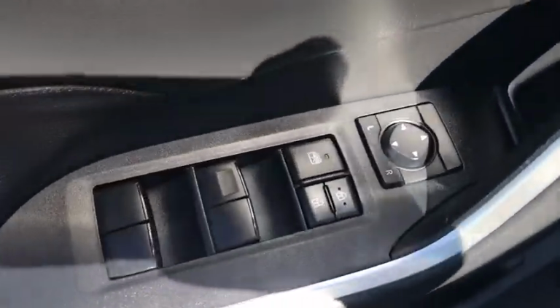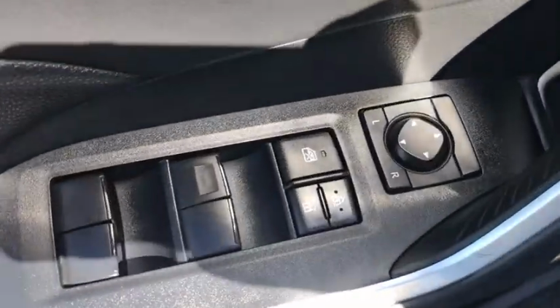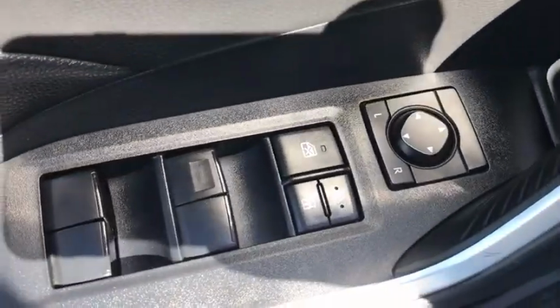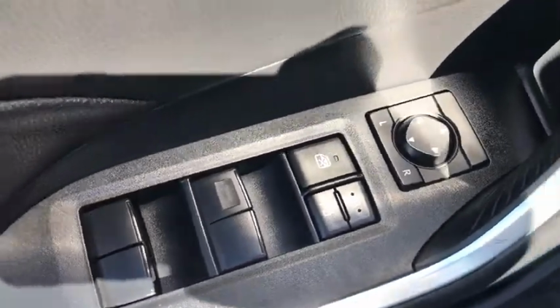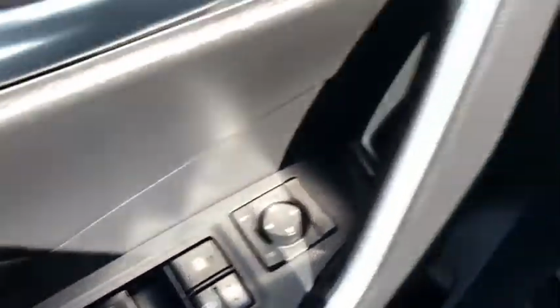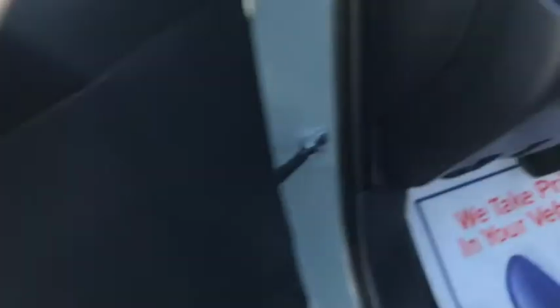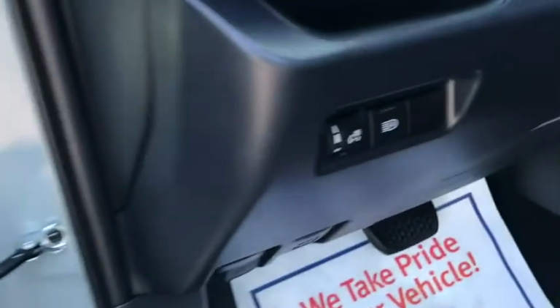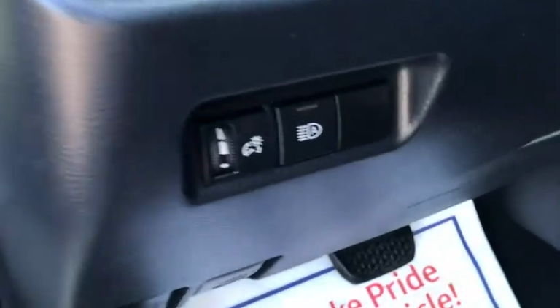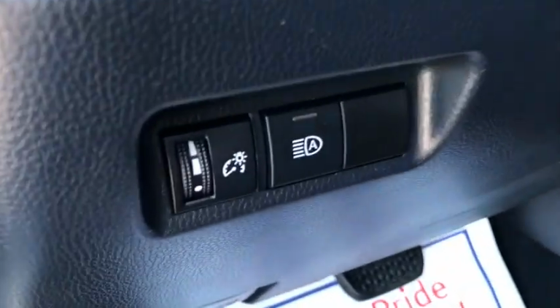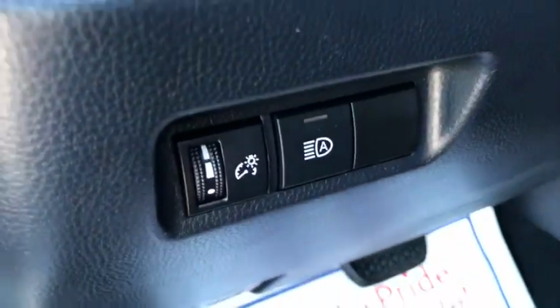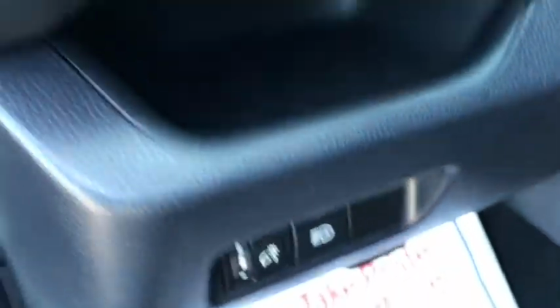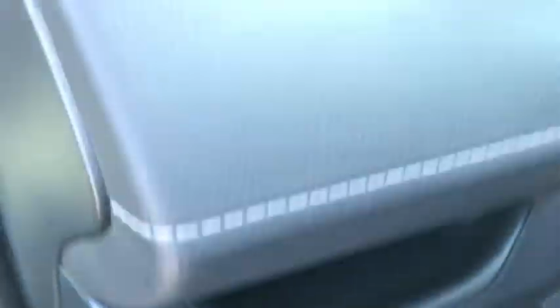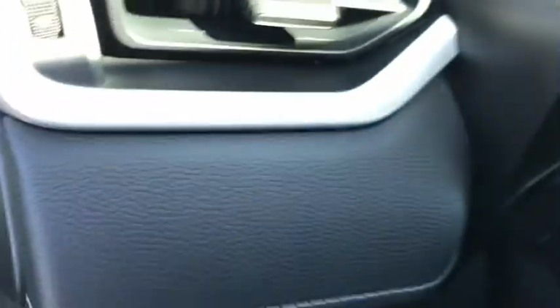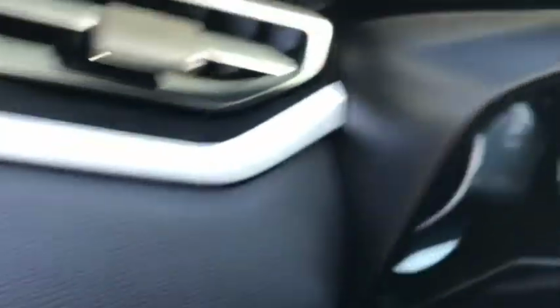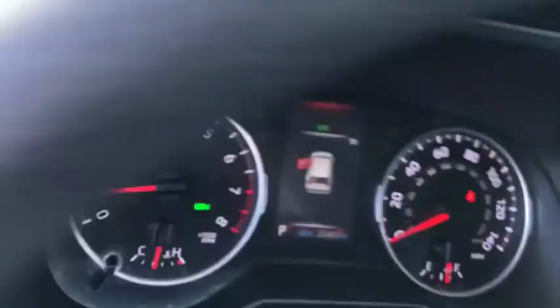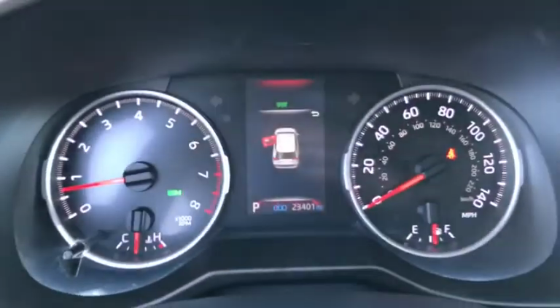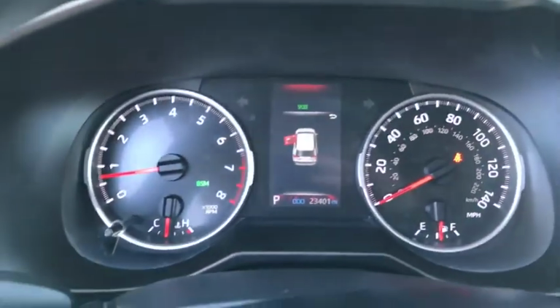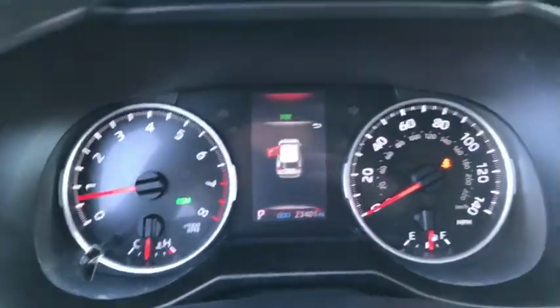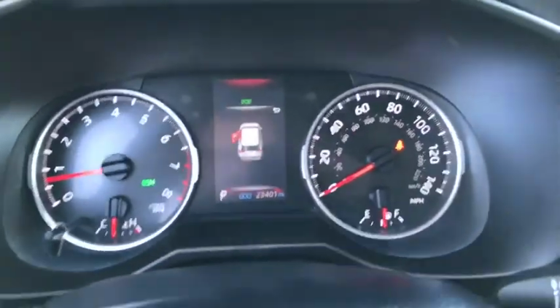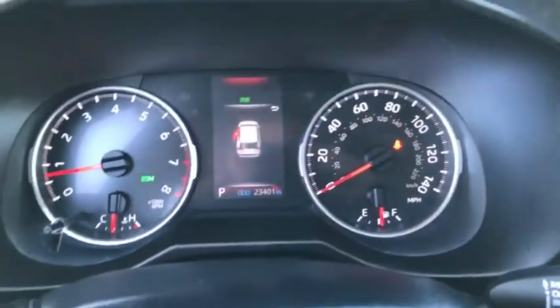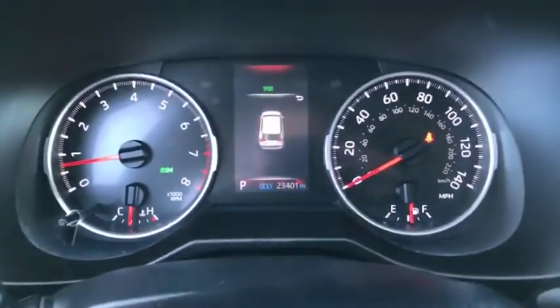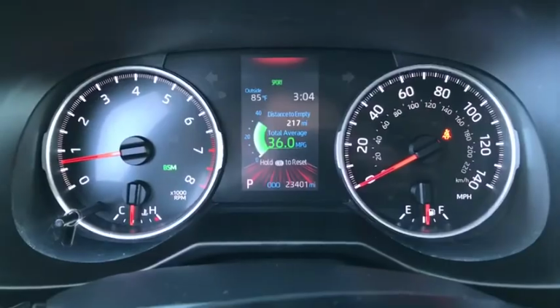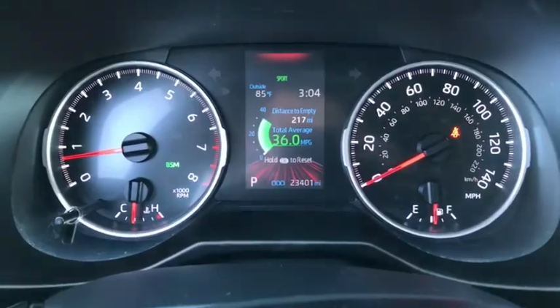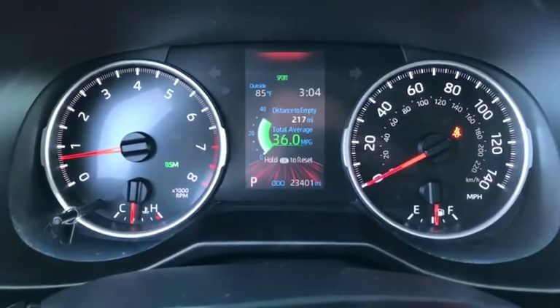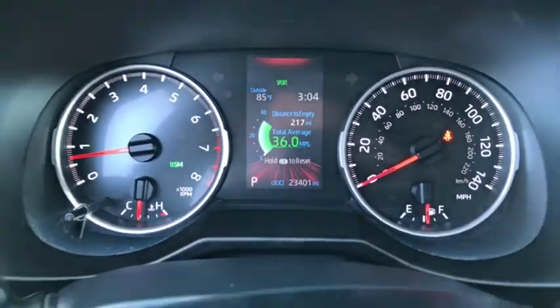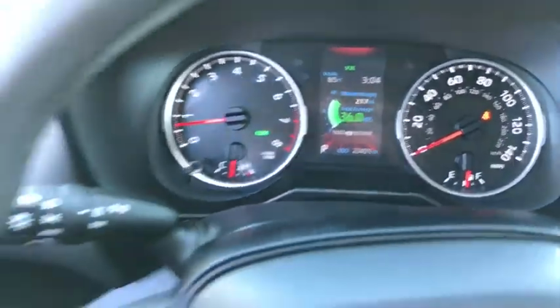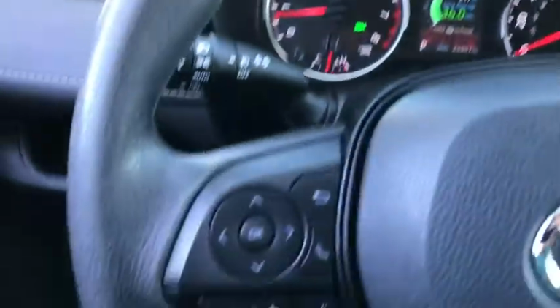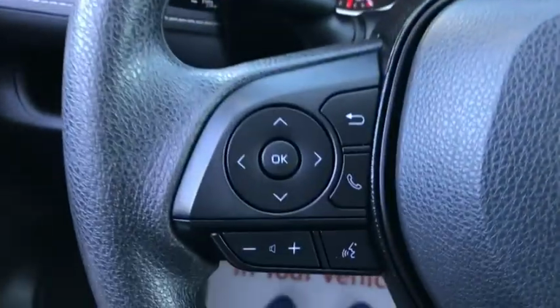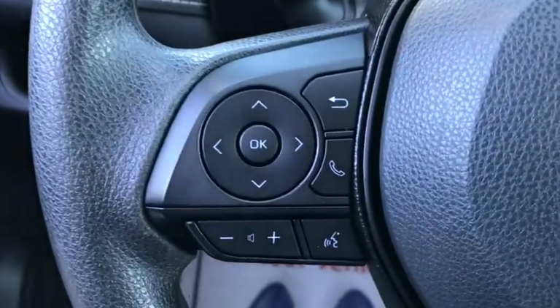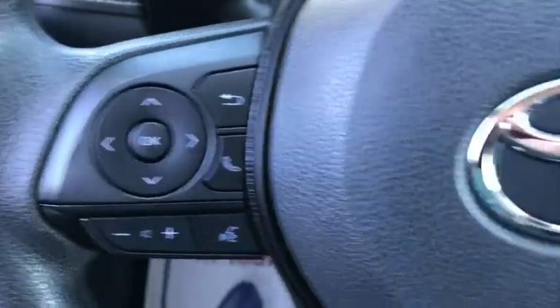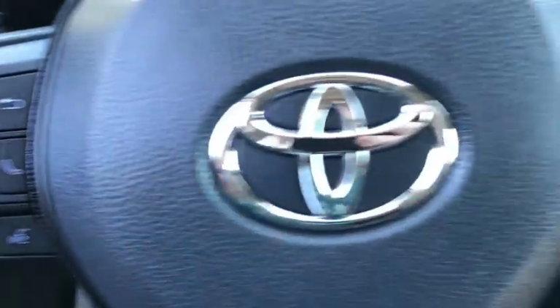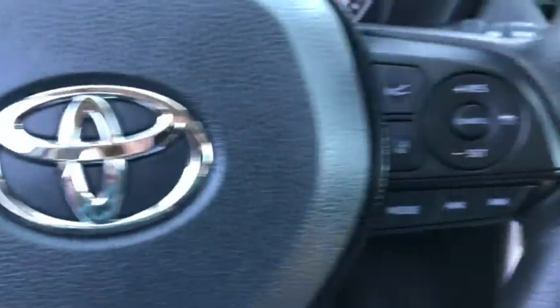Here are some of this vehicle's great options: traction control, dual airbags, power steering, alloy wheels, four-wheel disc brakes, AM-FM stereo radio.